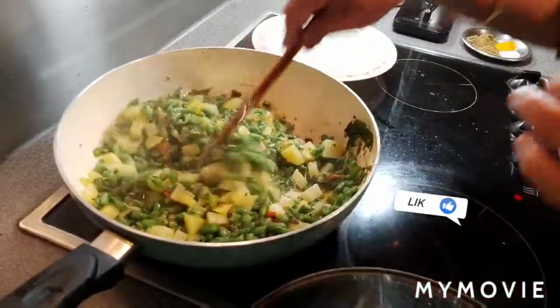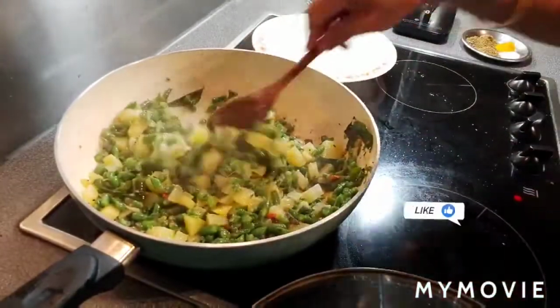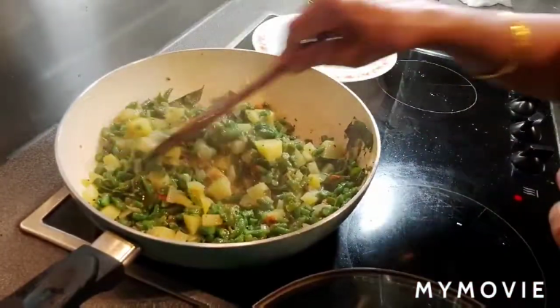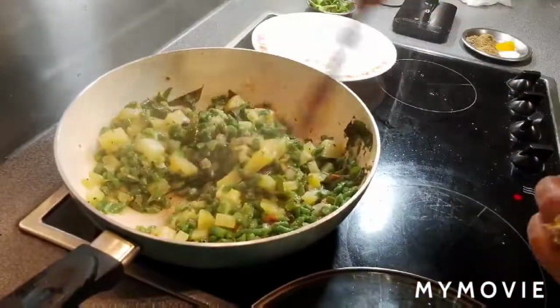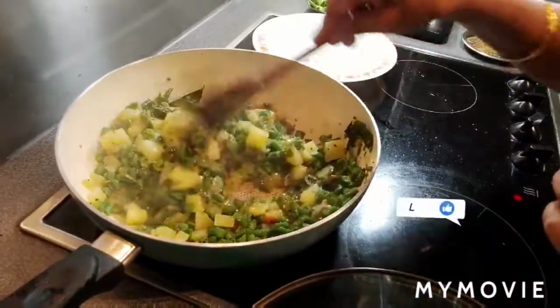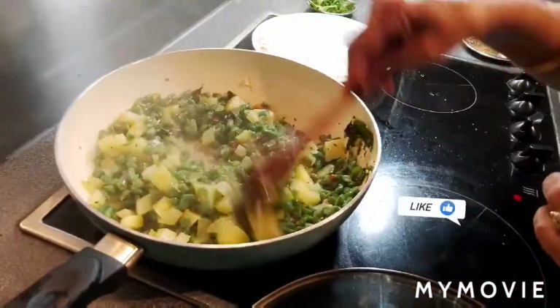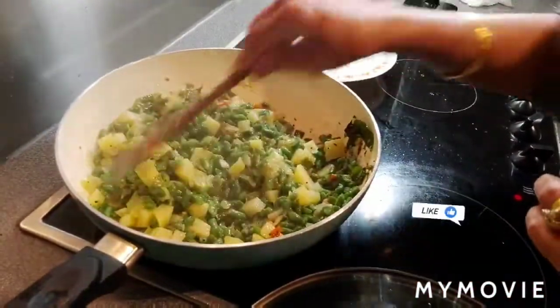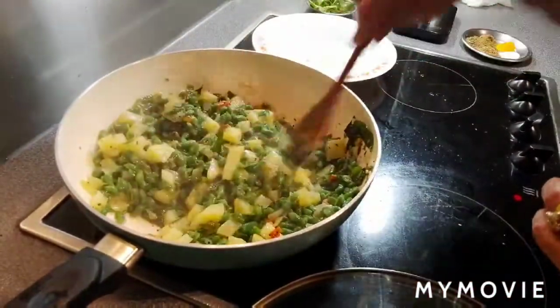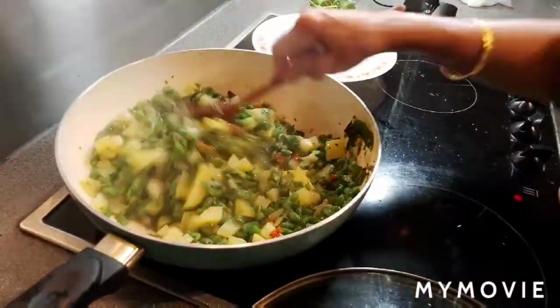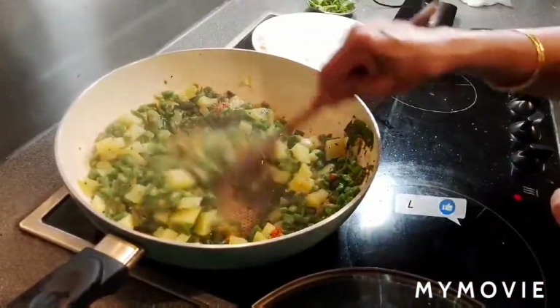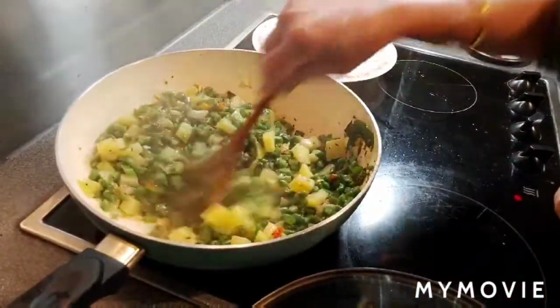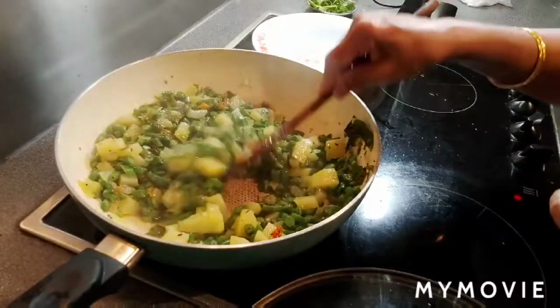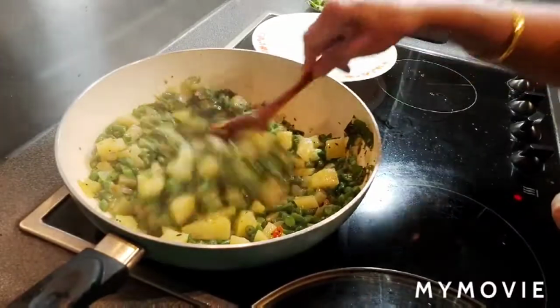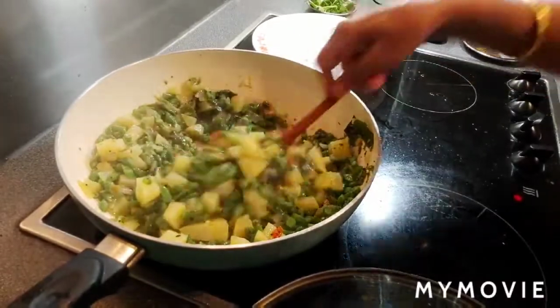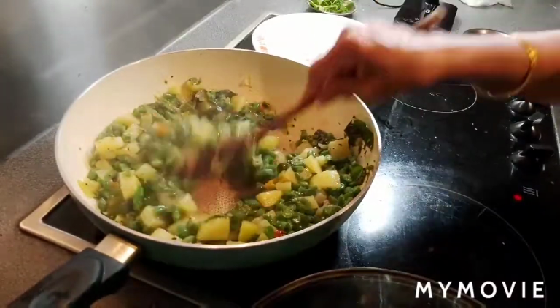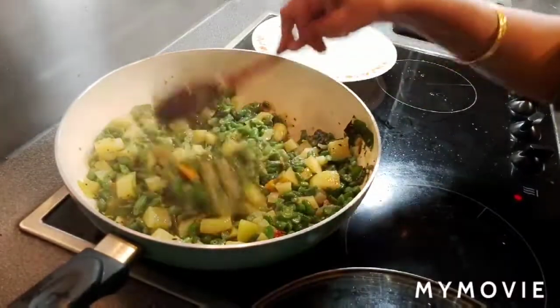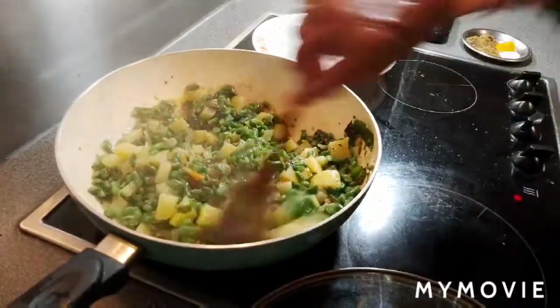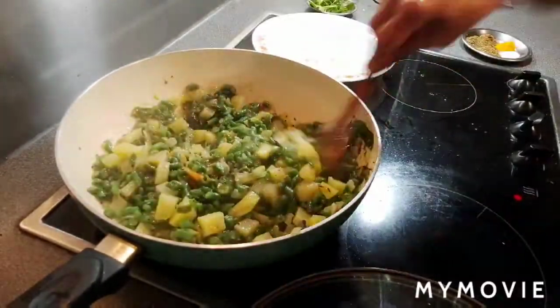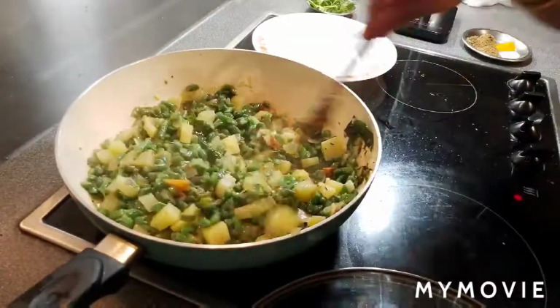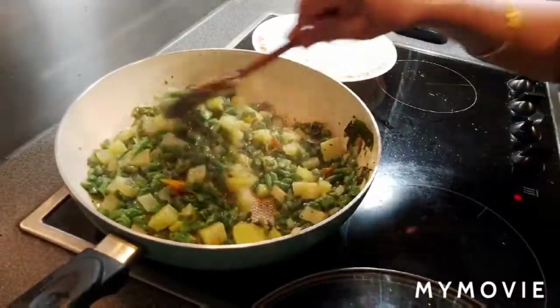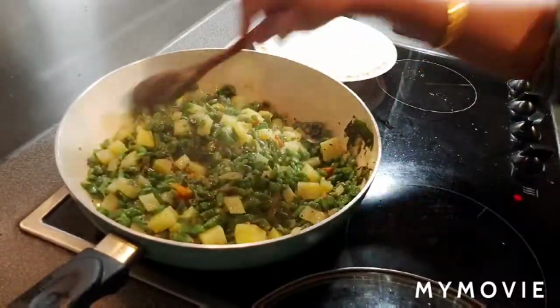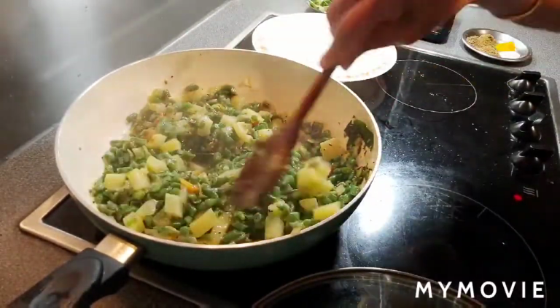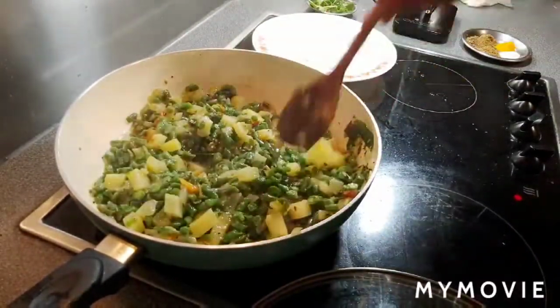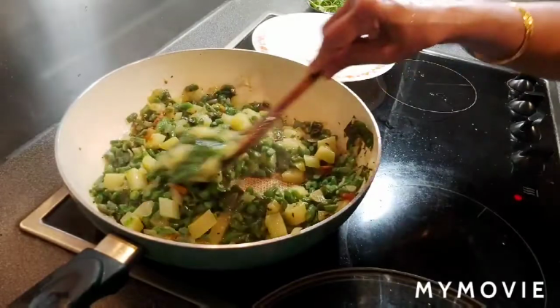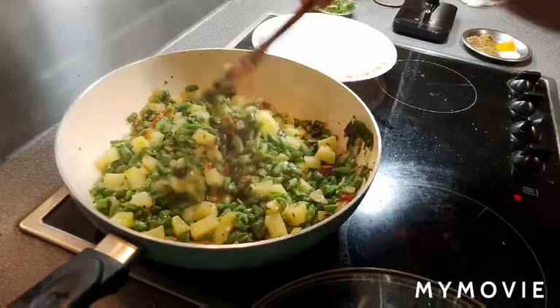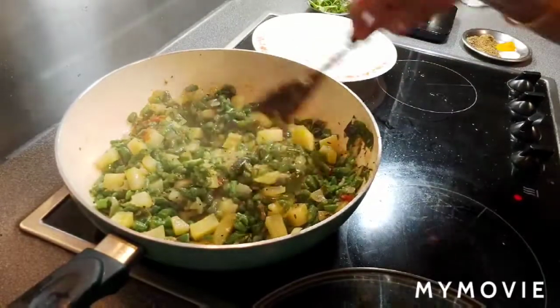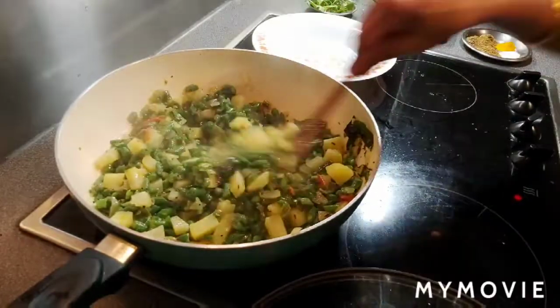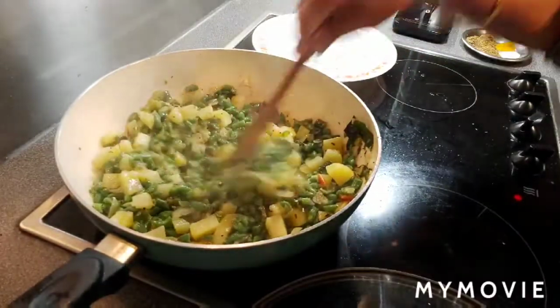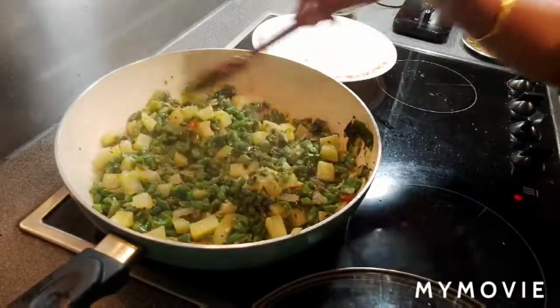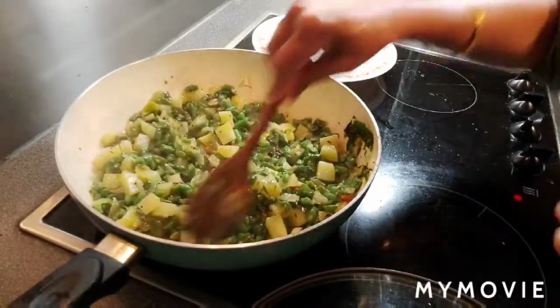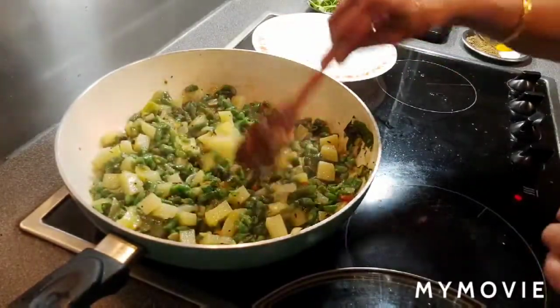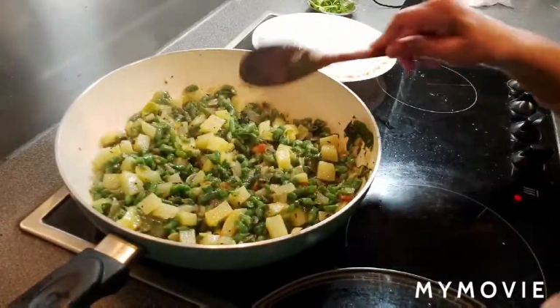Green beans contain Vitamin K and a lot of calcium, and are also good for healthy bones. So beans are very good, very healthy — try to eat them. Vegetables are good.